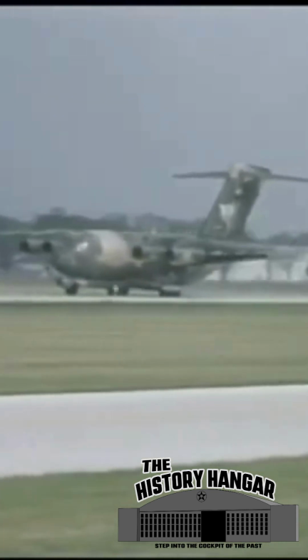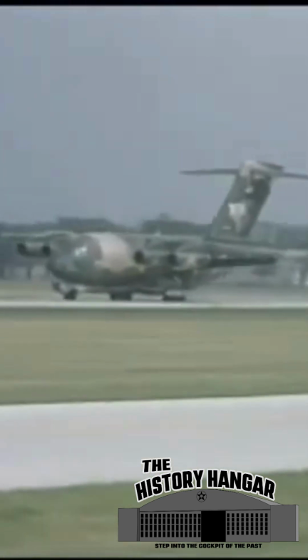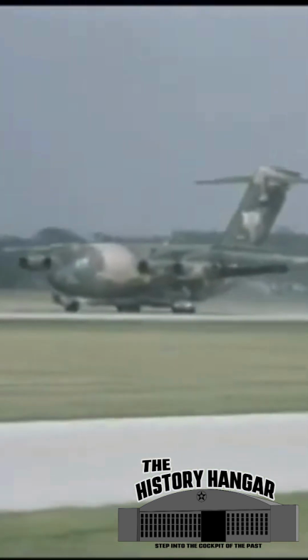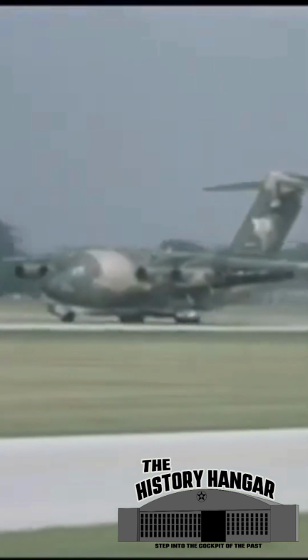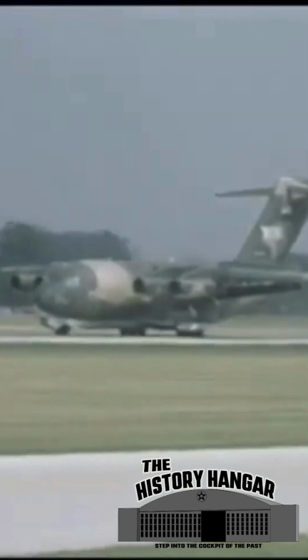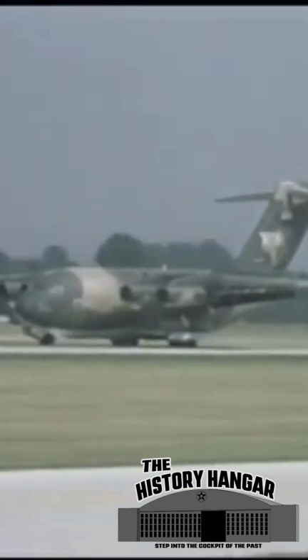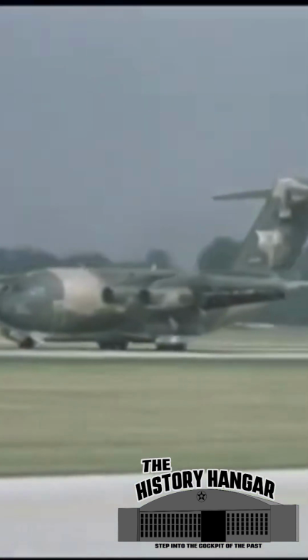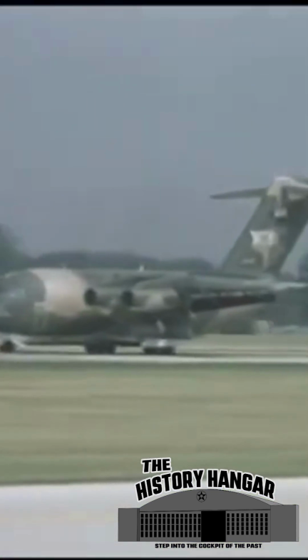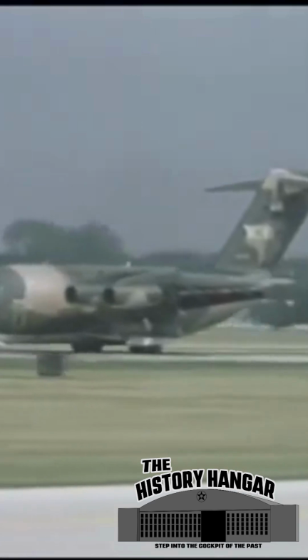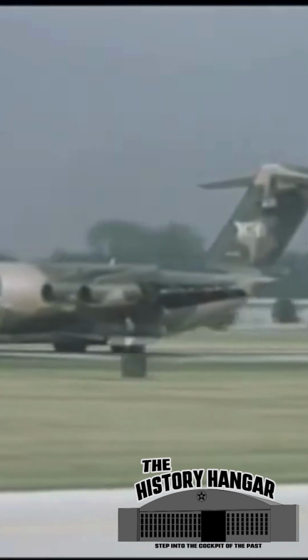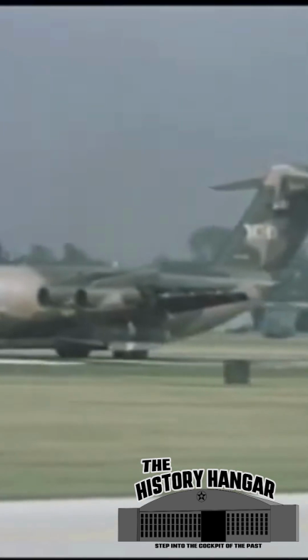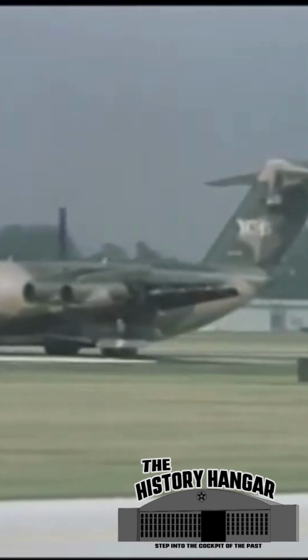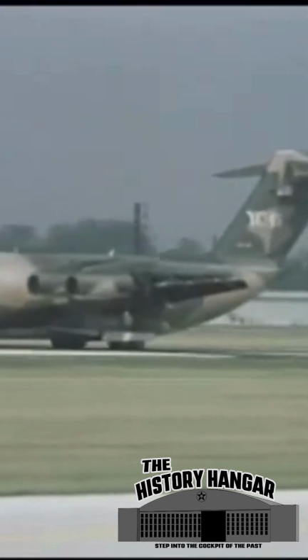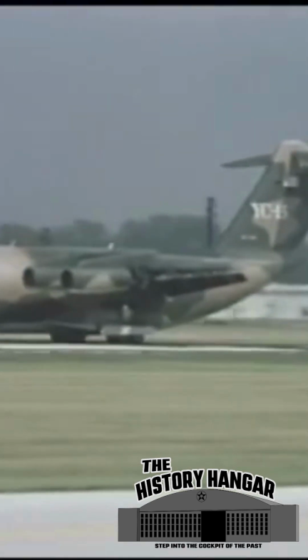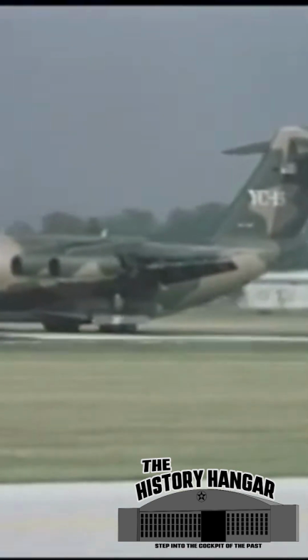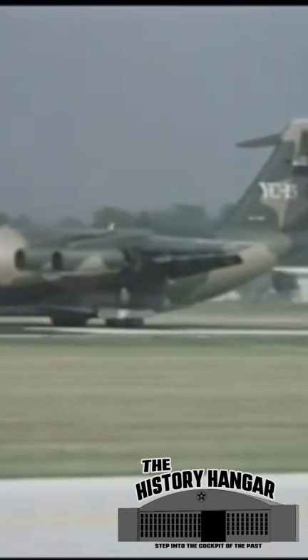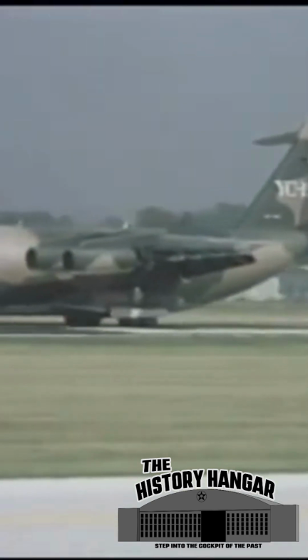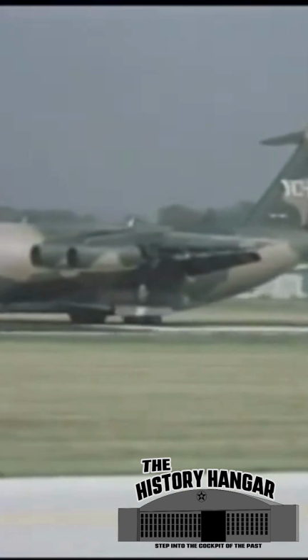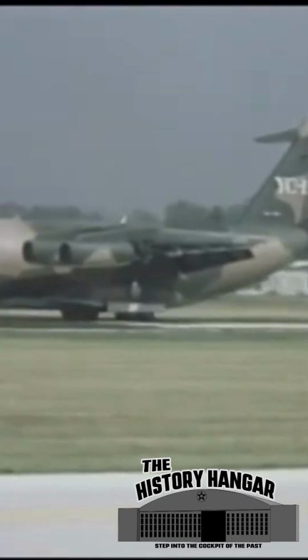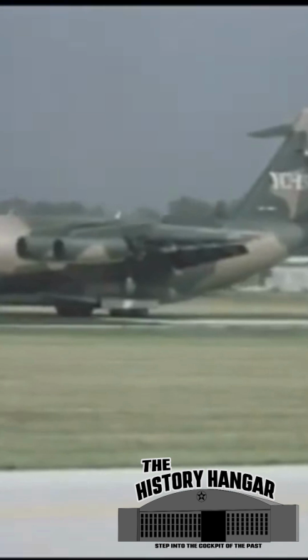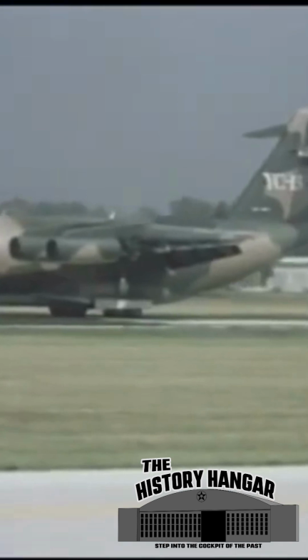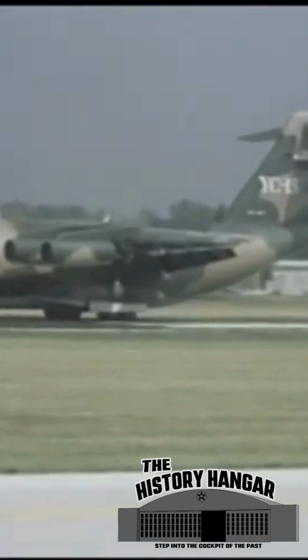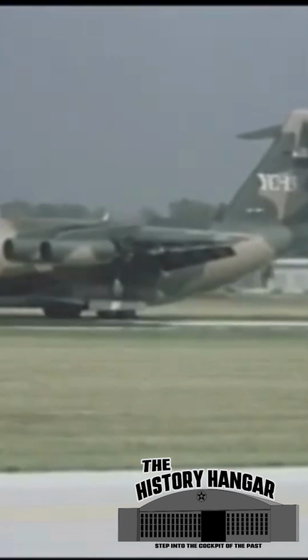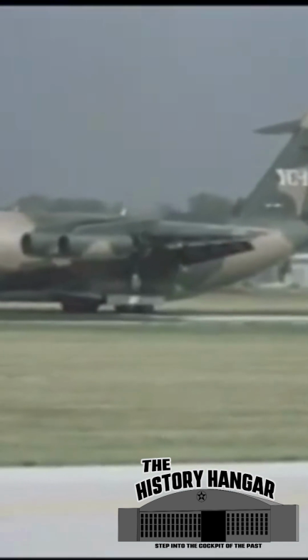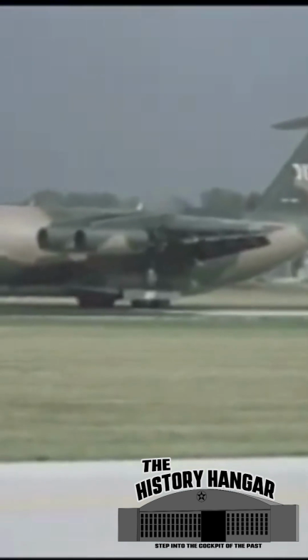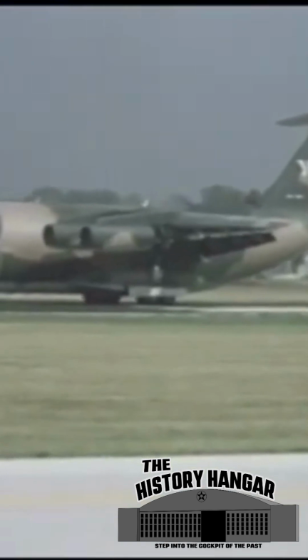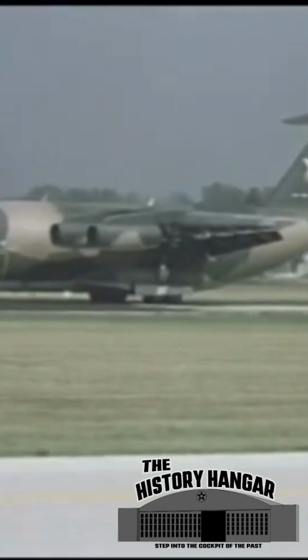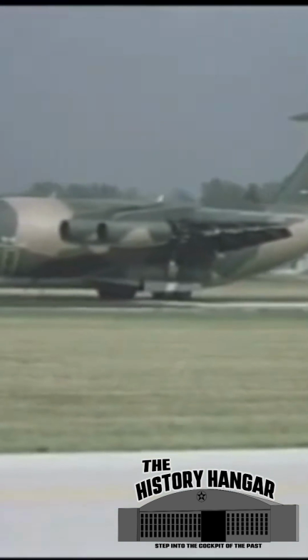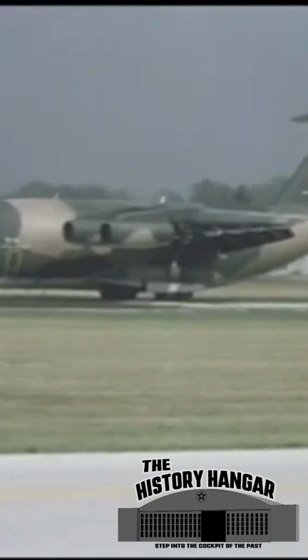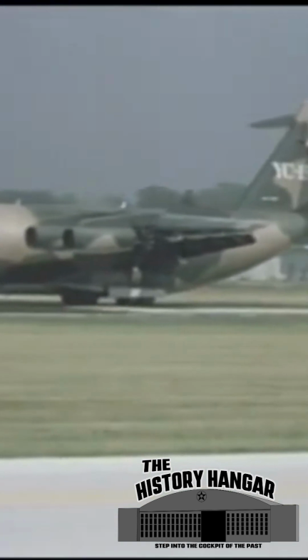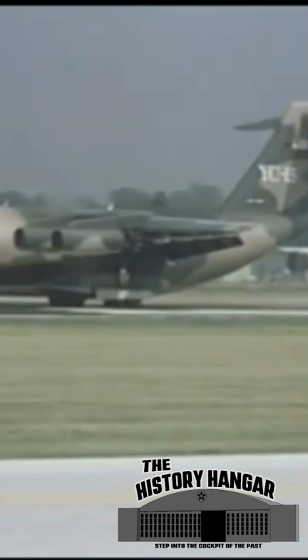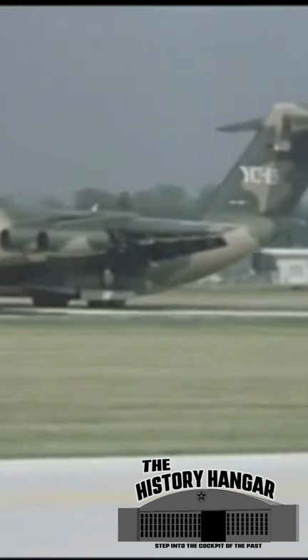However, despite its strong performance, the AMST — Advanced Medium STOL Transport Program — shifted focus toward a platform that could perform both tactical and strategic airlift roles. The narrow mission of STOL proved limiting. In December 1979, the AMST effort was cancelled.